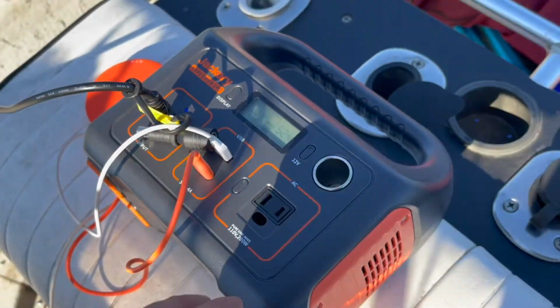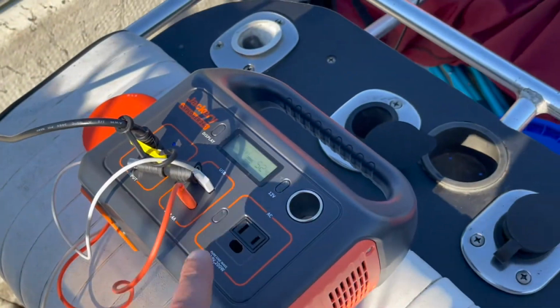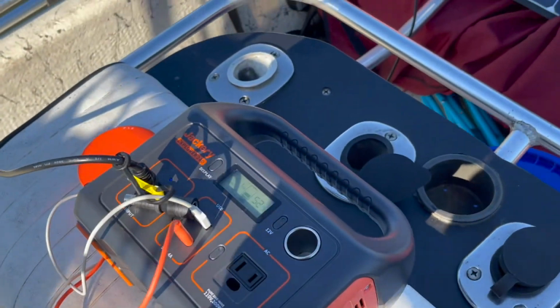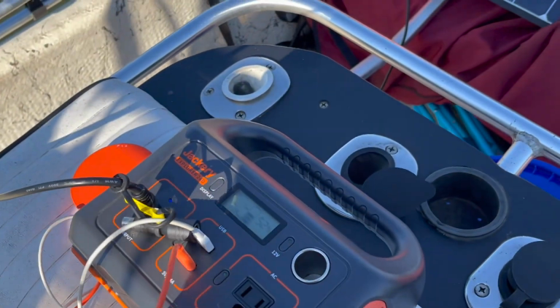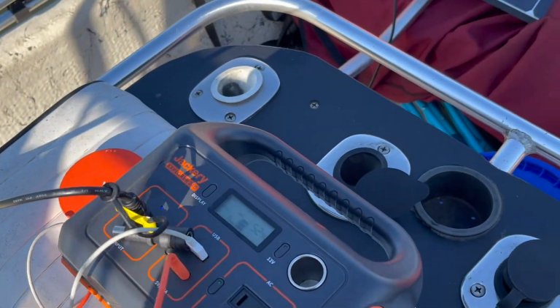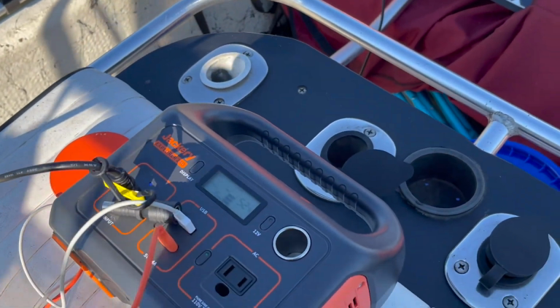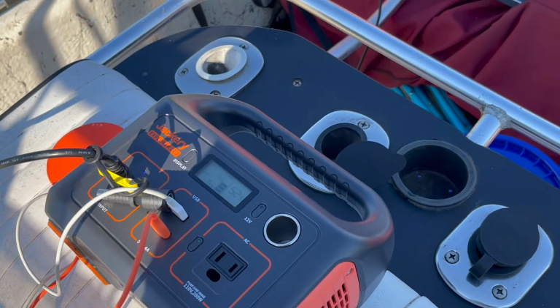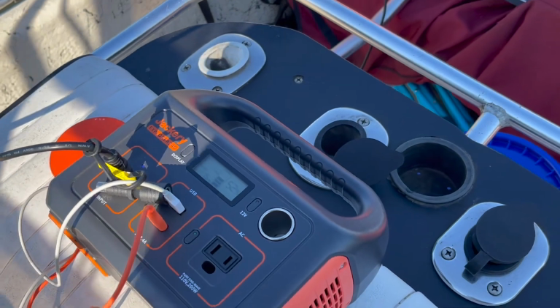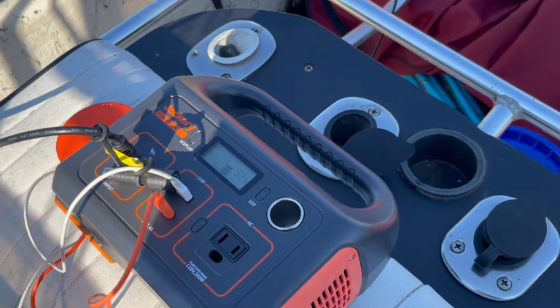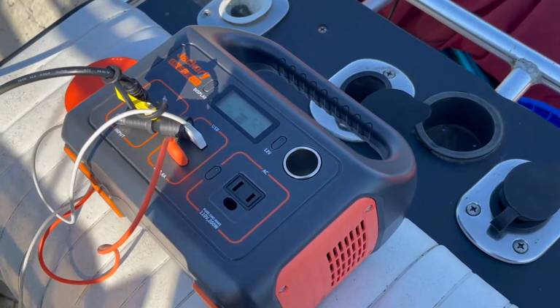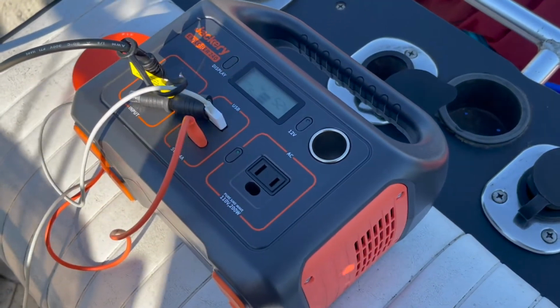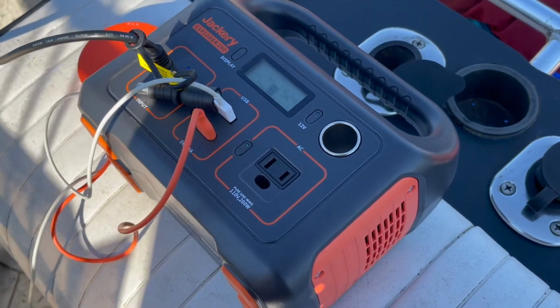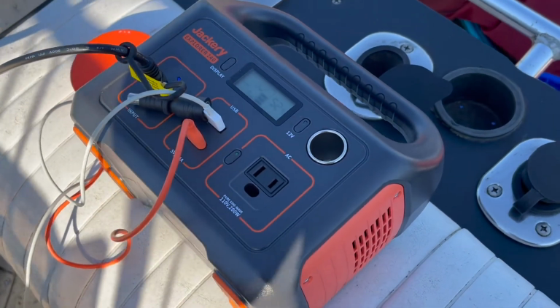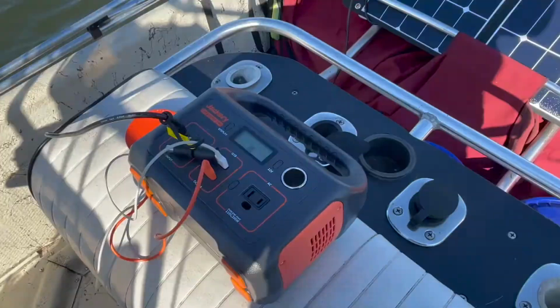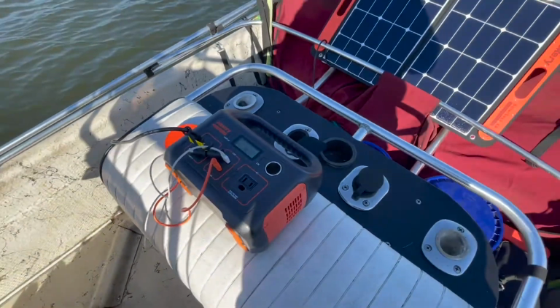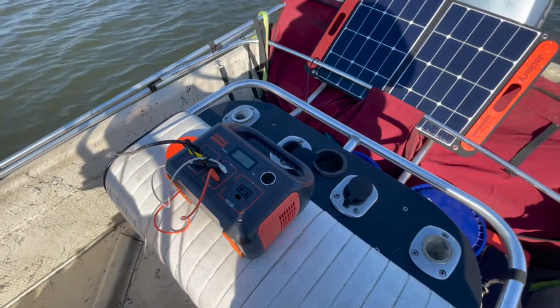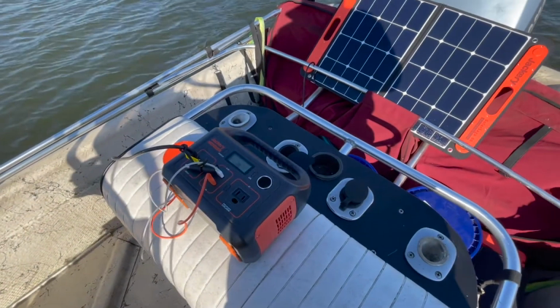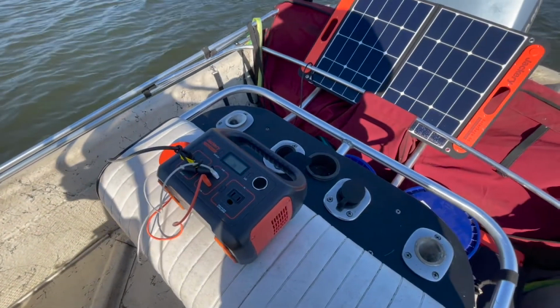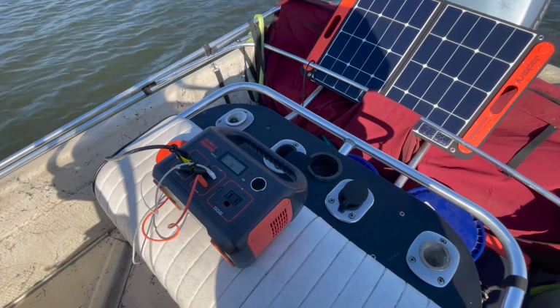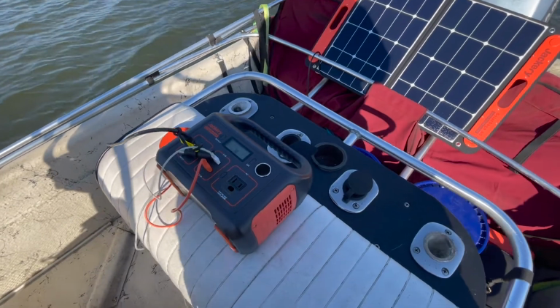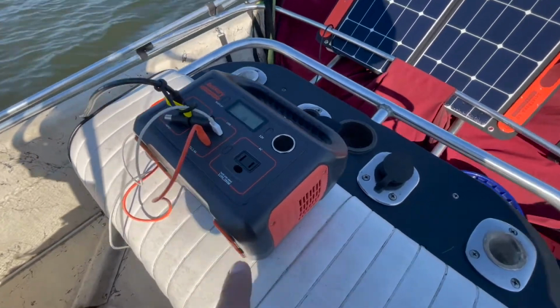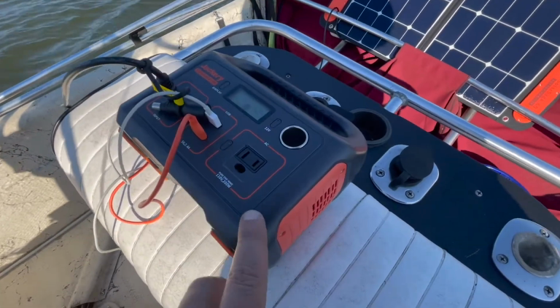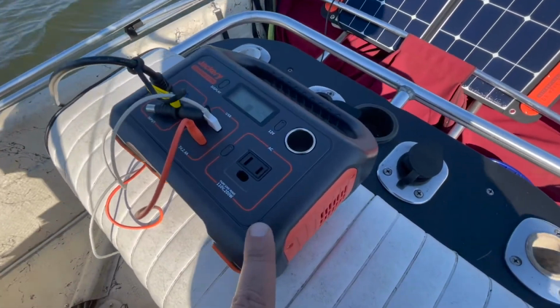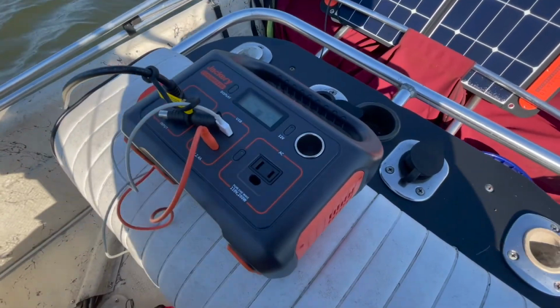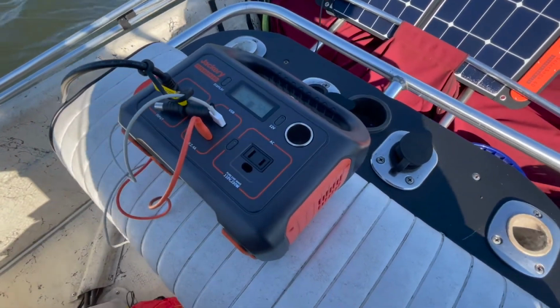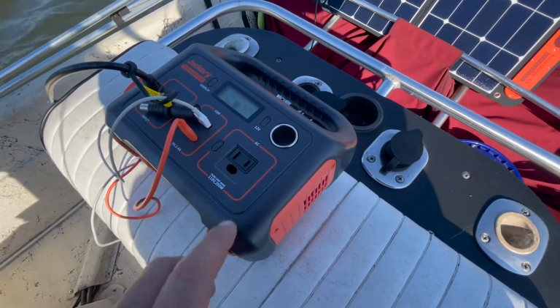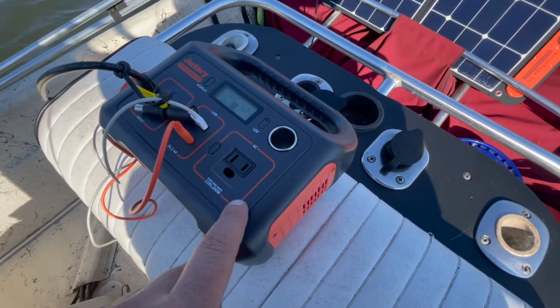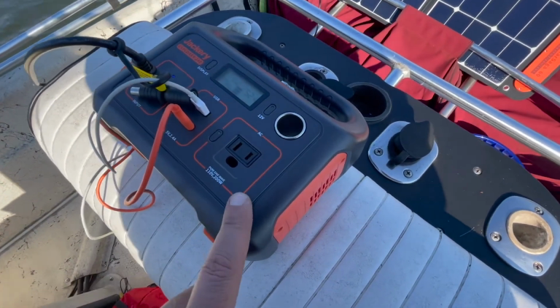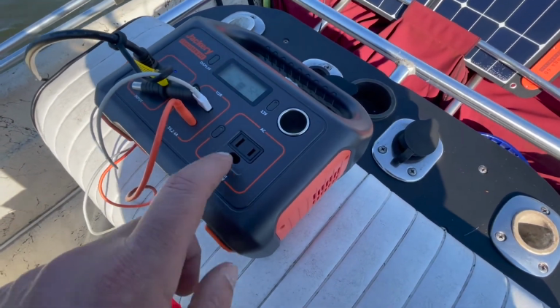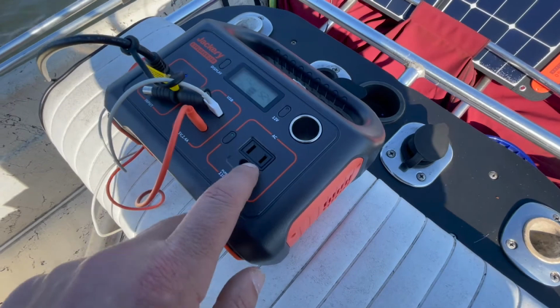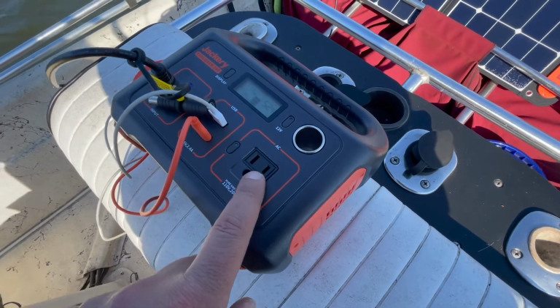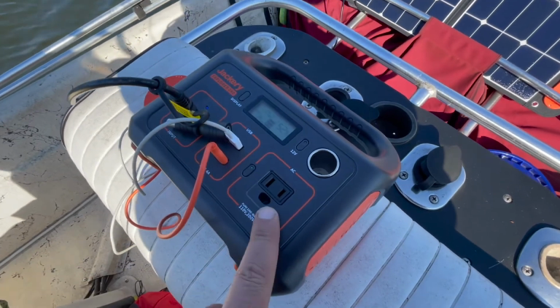I used this all last night to run a heating pad. I slept in a hammock last night and it got kind of chilly, so I used this to run a heating pad with the AC outlet.